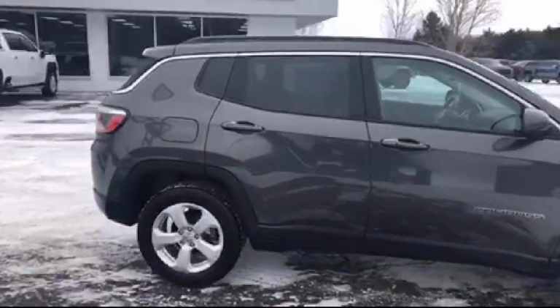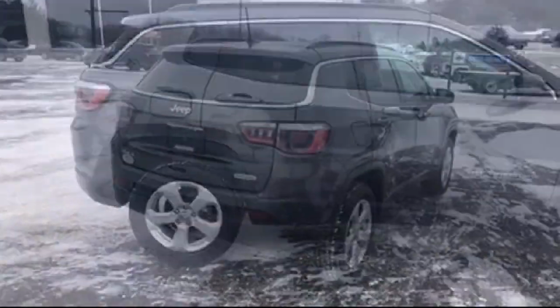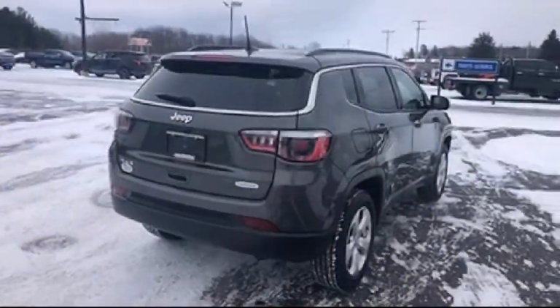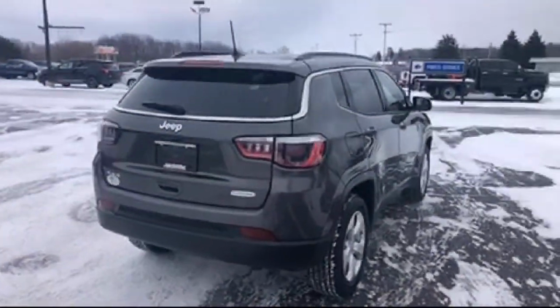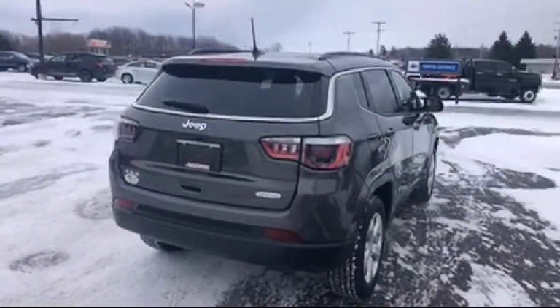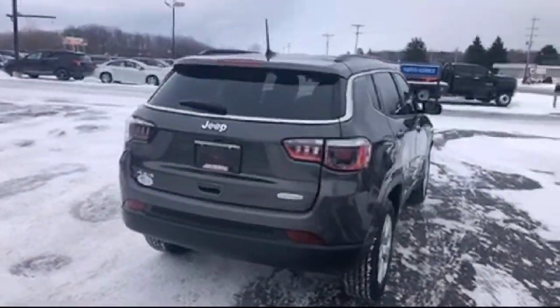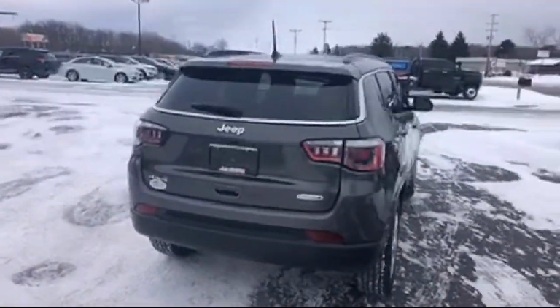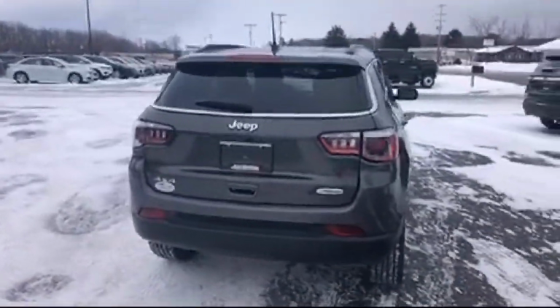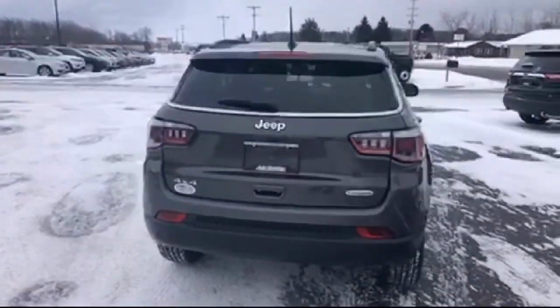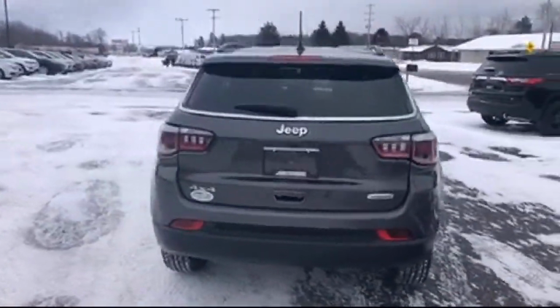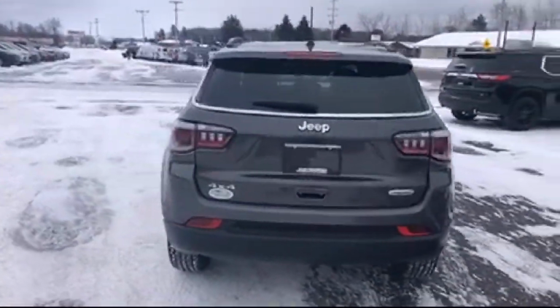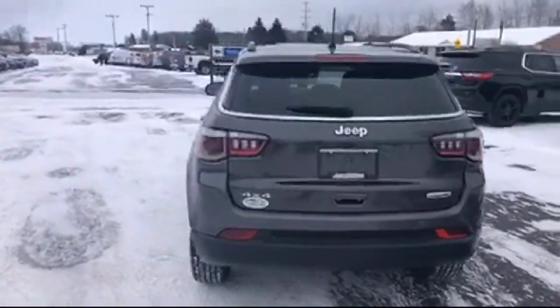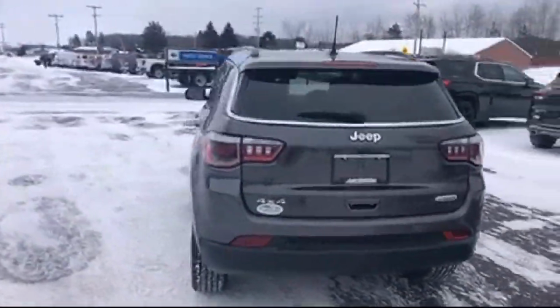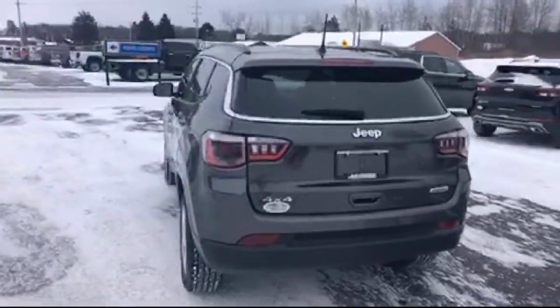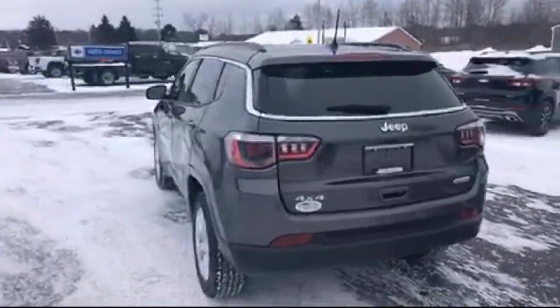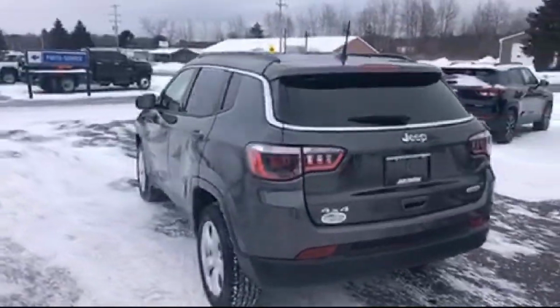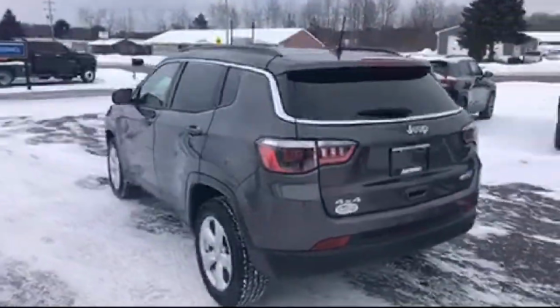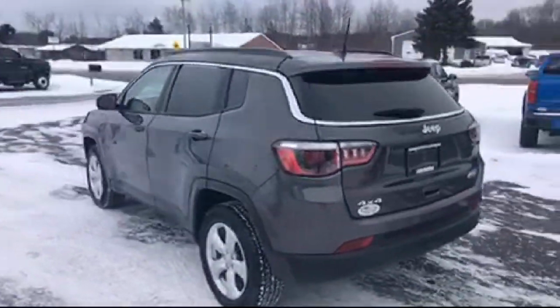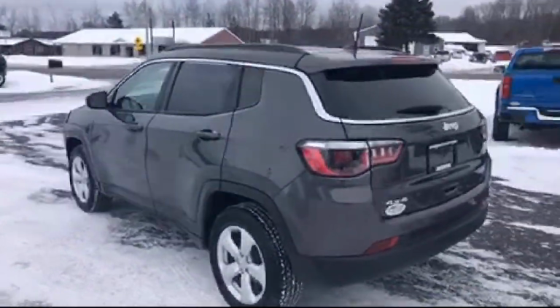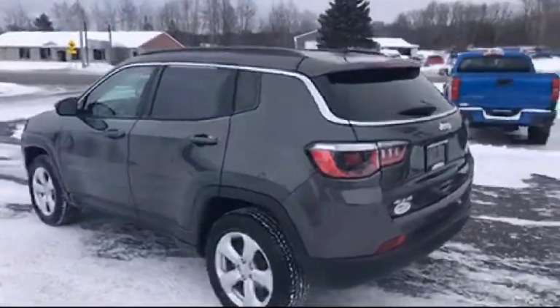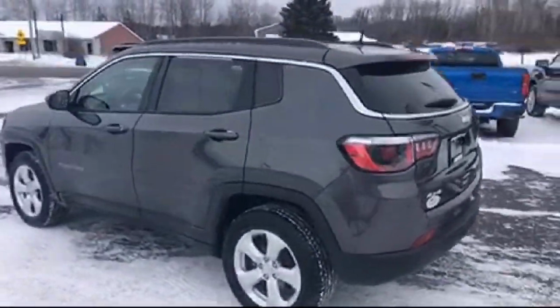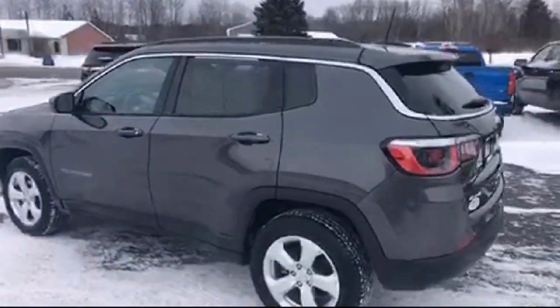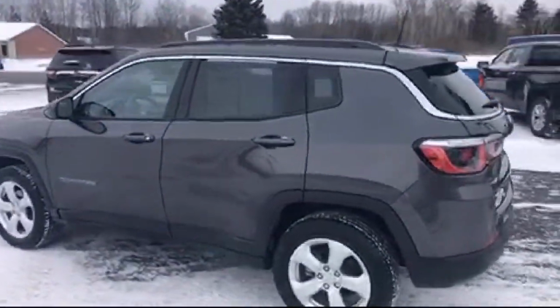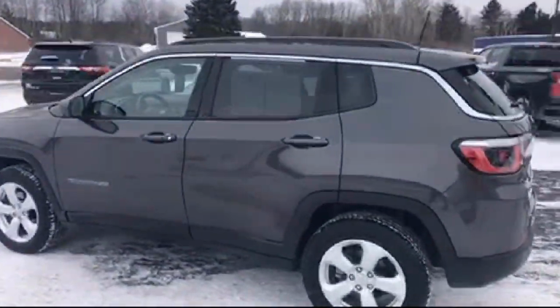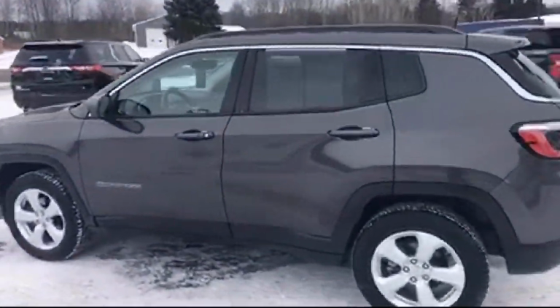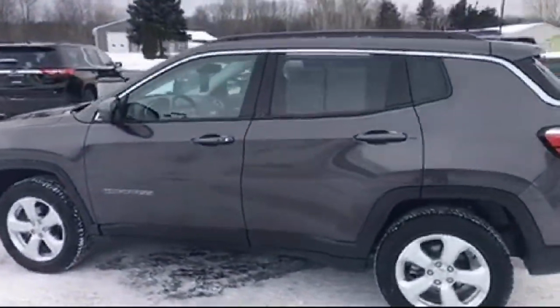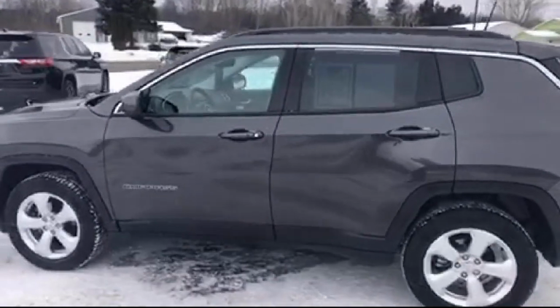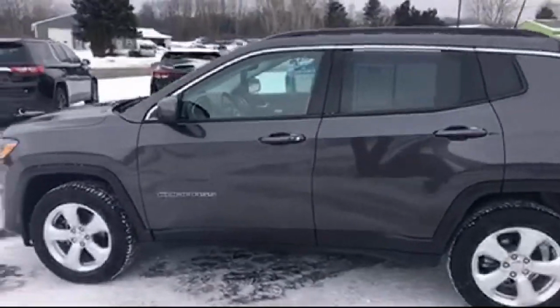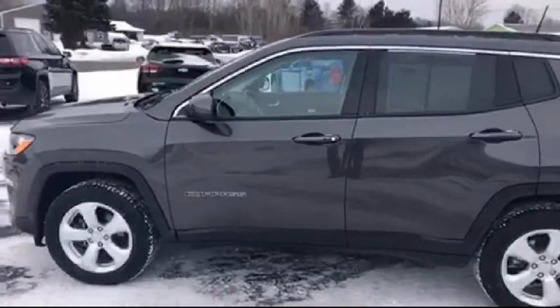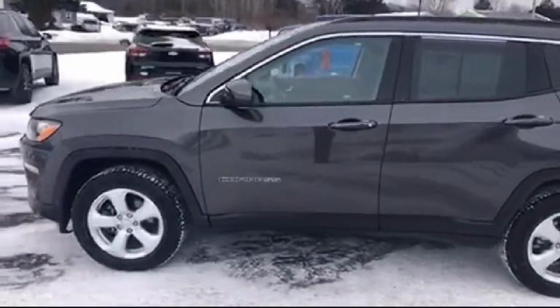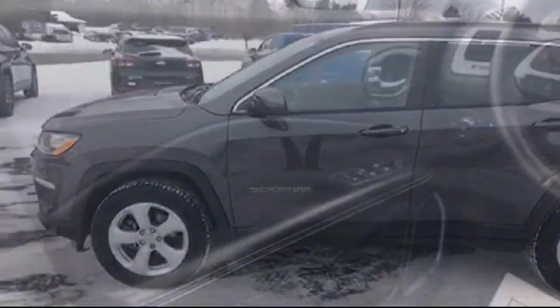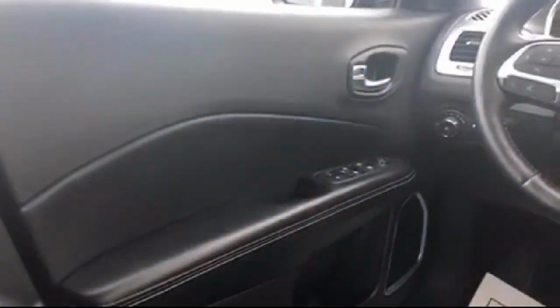Additional features include a rear spoiler, roof rack, steering wheel controls, tire pressure monitoring system, park view rear backup camera, and air conditioning. It has less than 45,000 miles on the odometer.